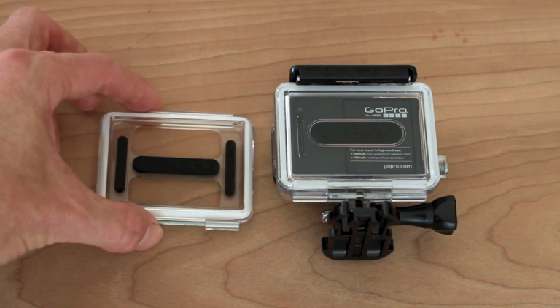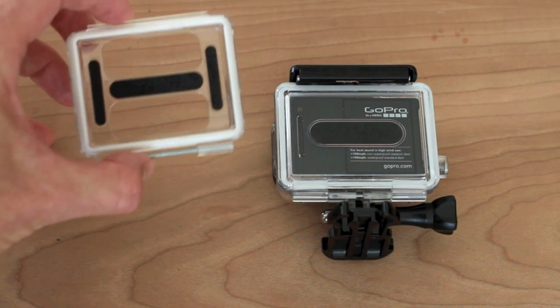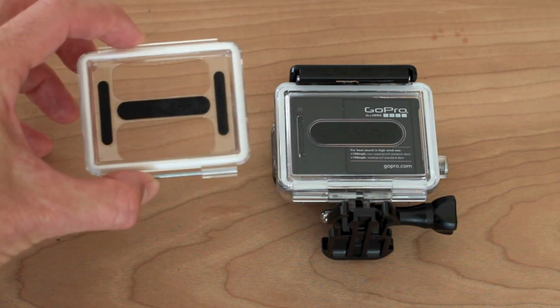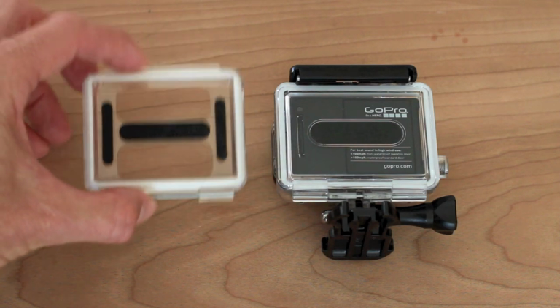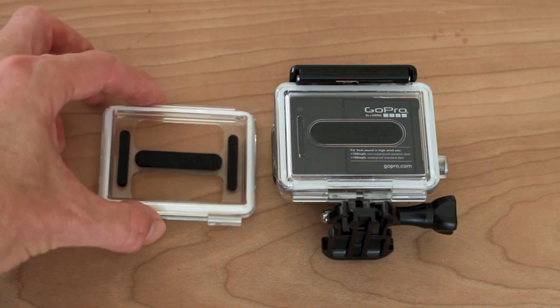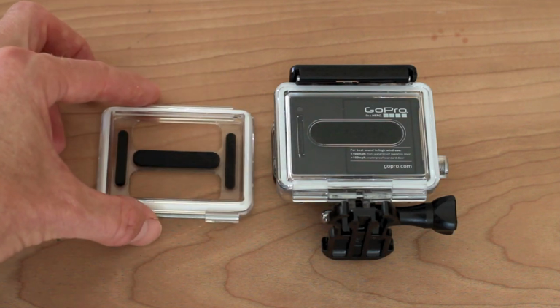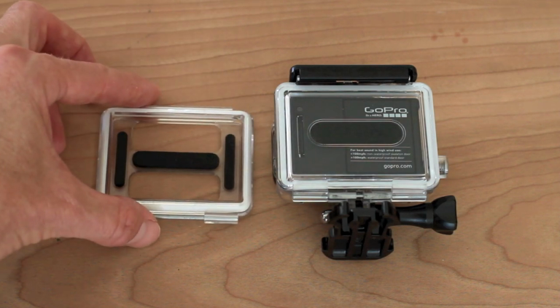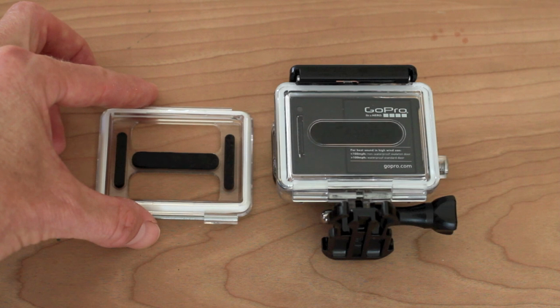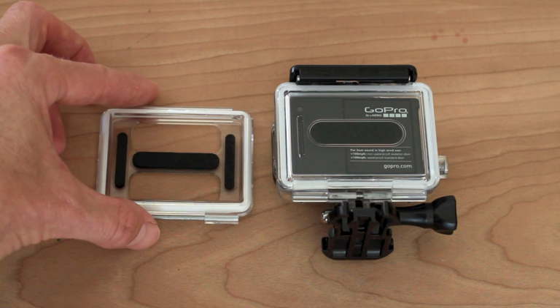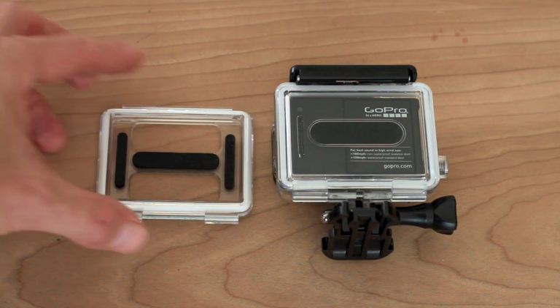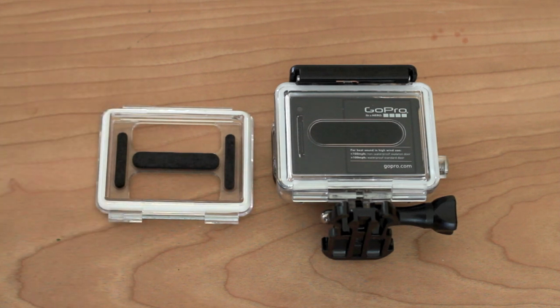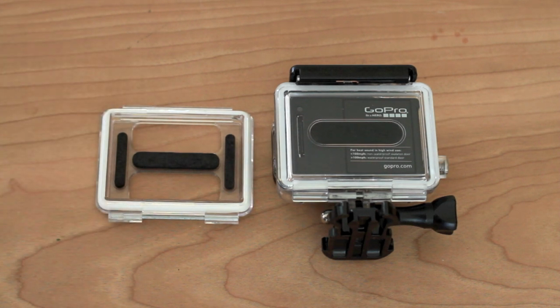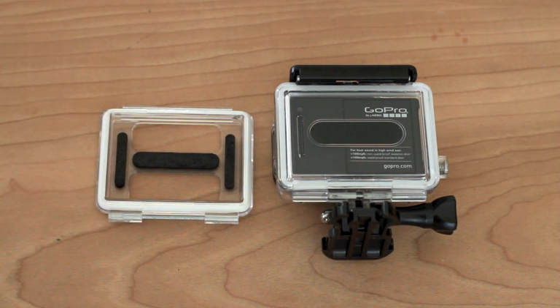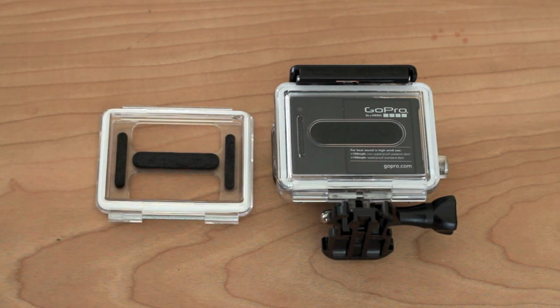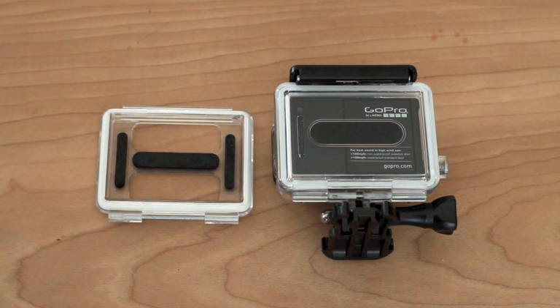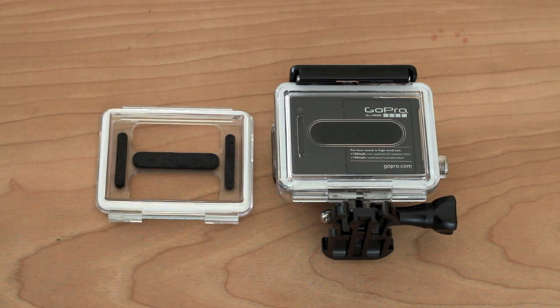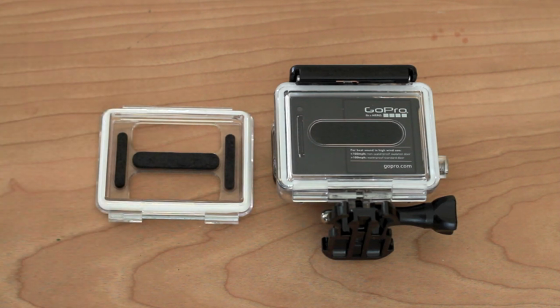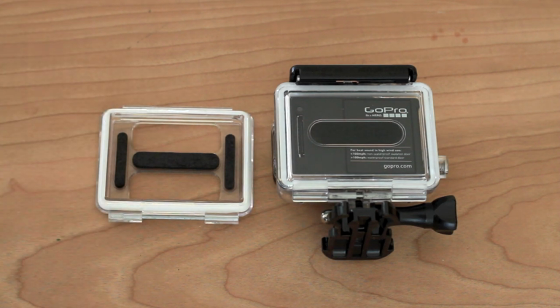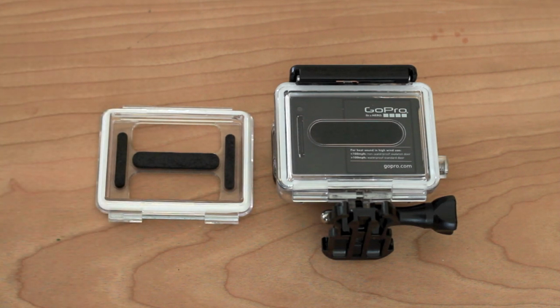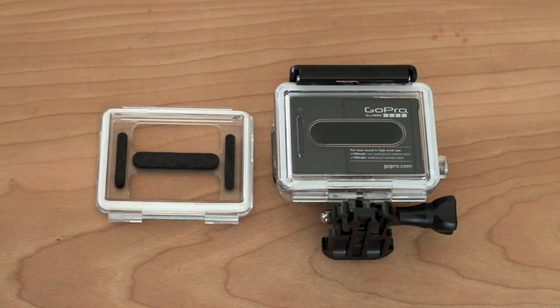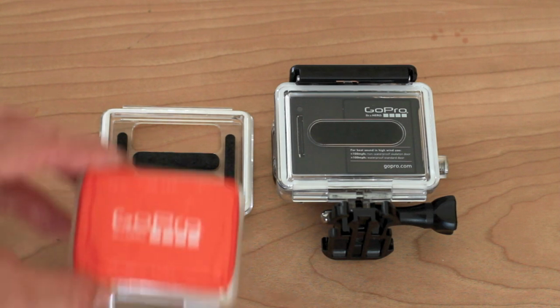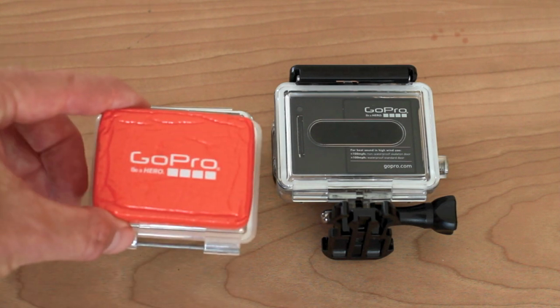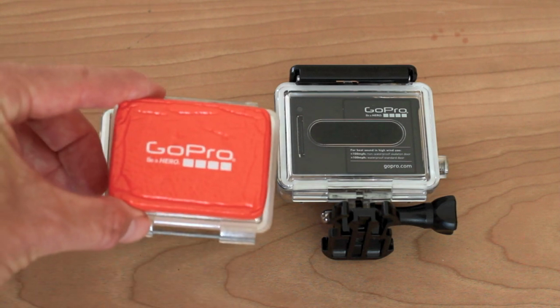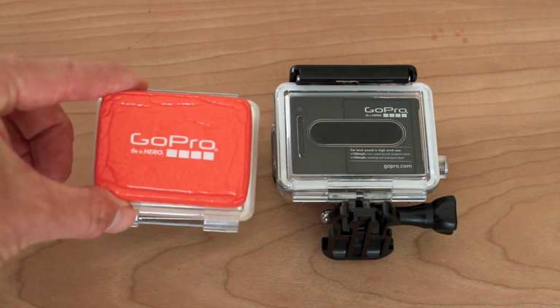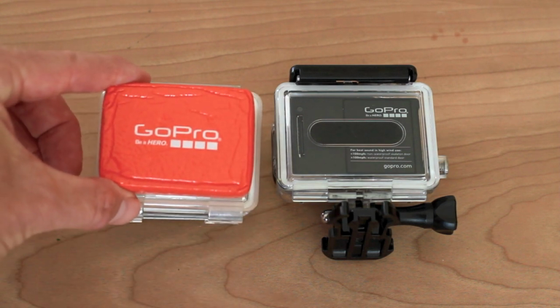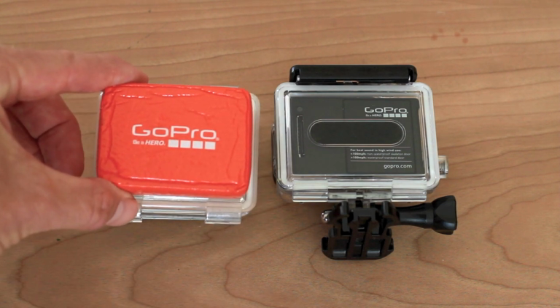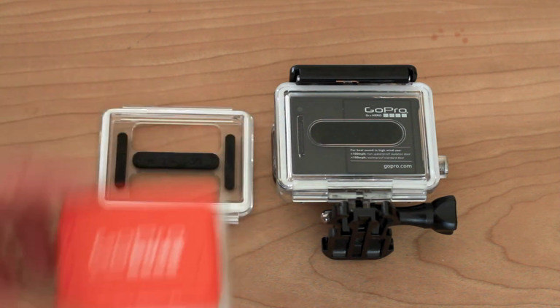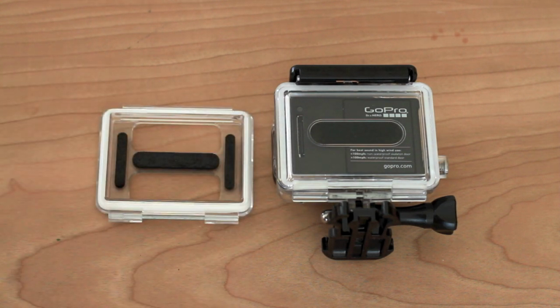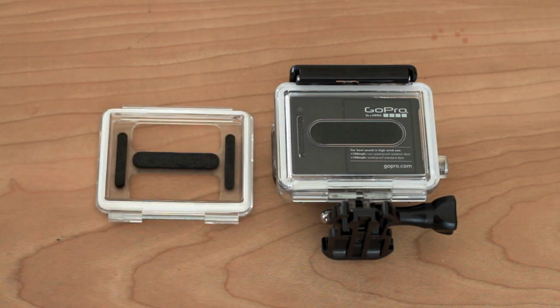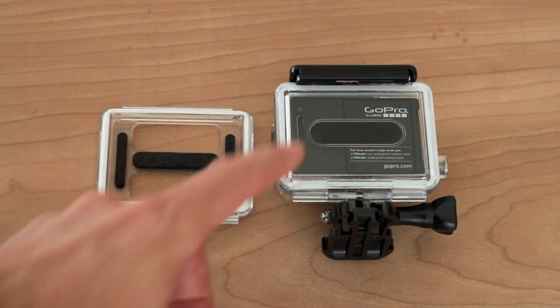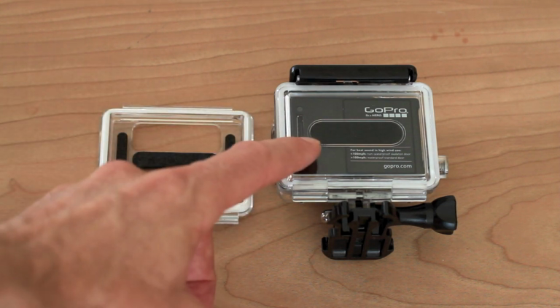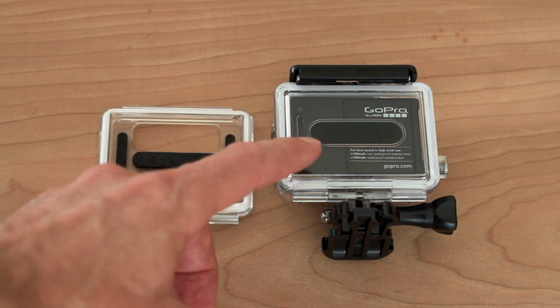The skeleton back door is not waterproof. And if you're actually taking your housing into the water — like kayaking, canoeing, surfing, or other water sports like that — I strongly recommend getting a floaty back door, because even though the waterproof door is waterproof, it doesn't float.